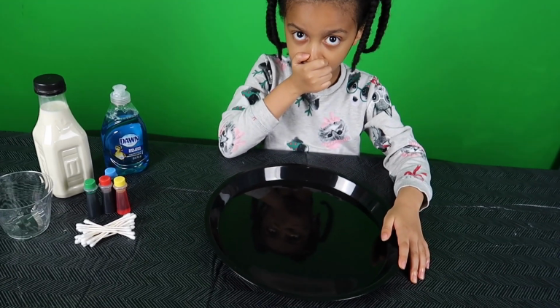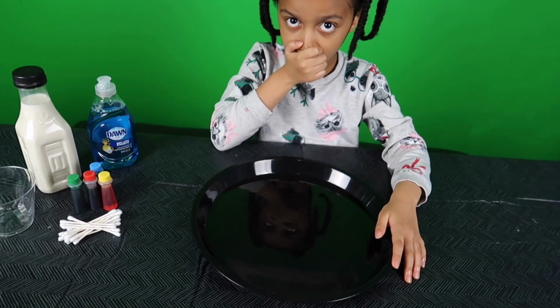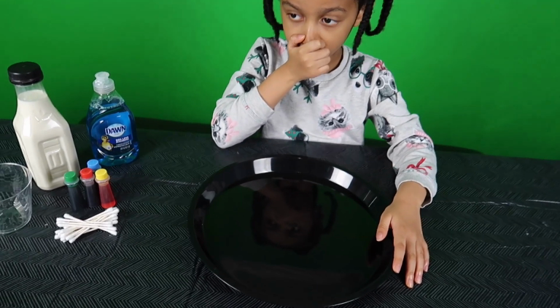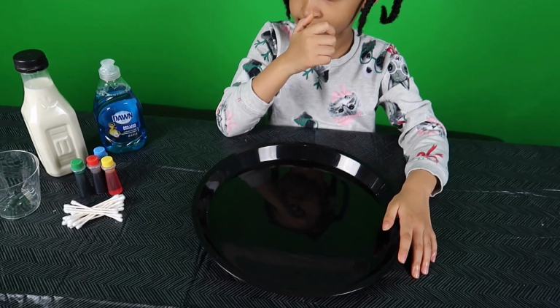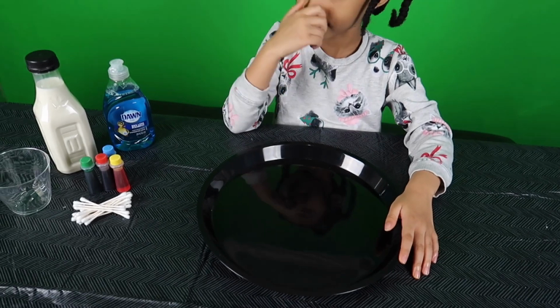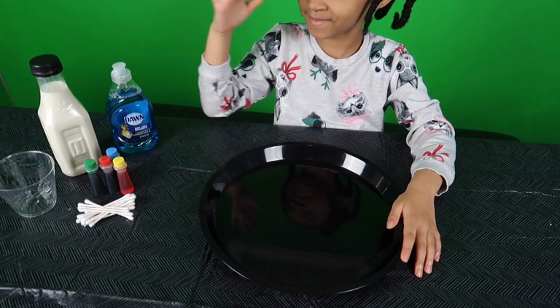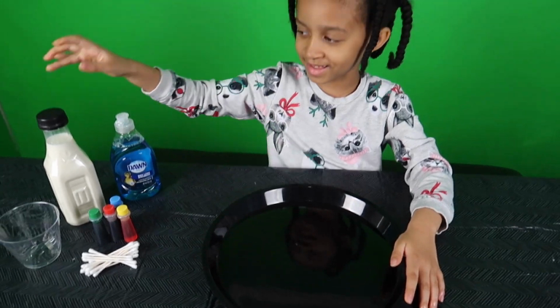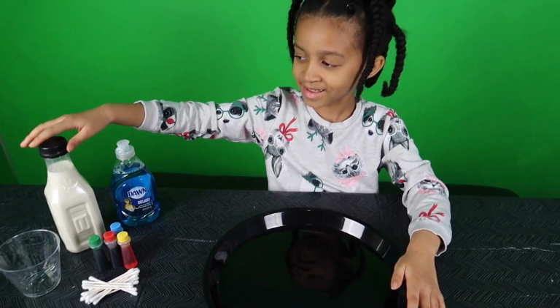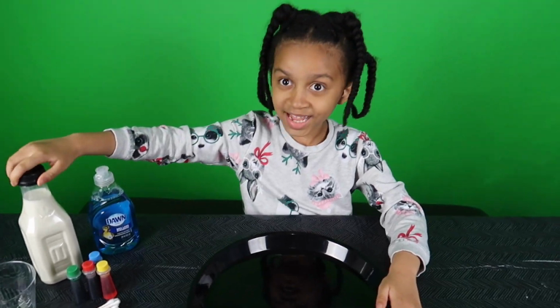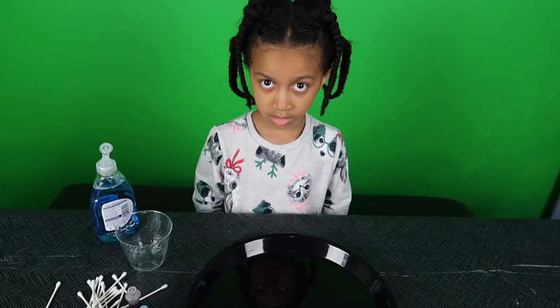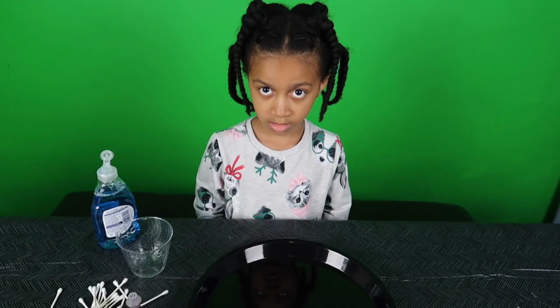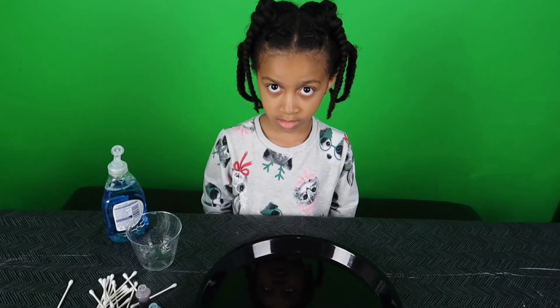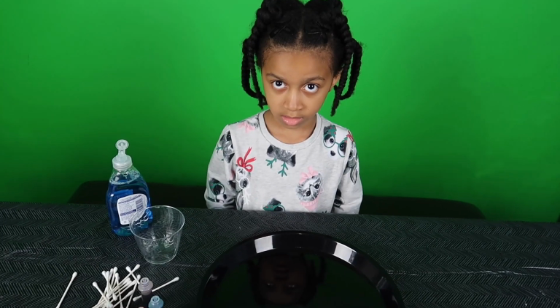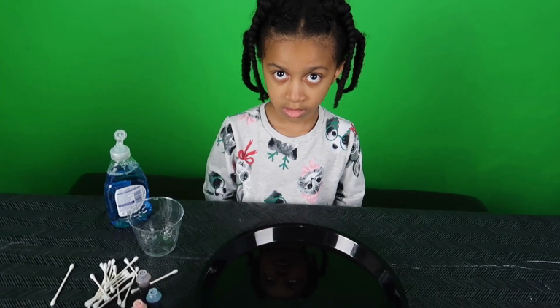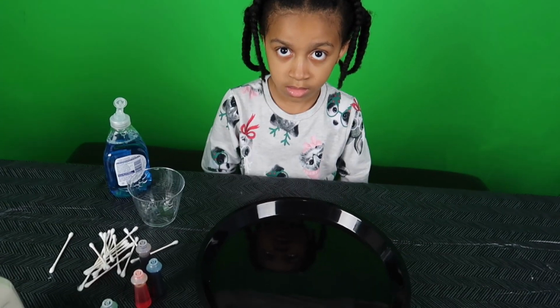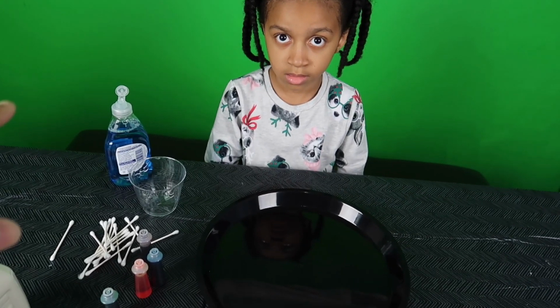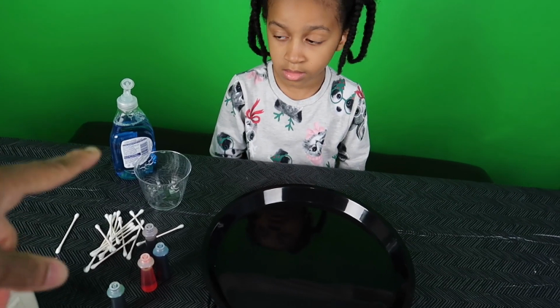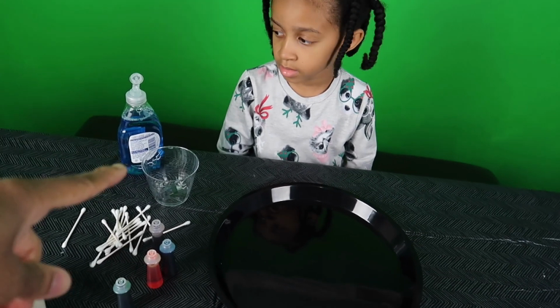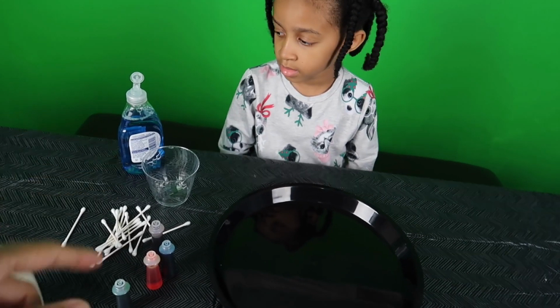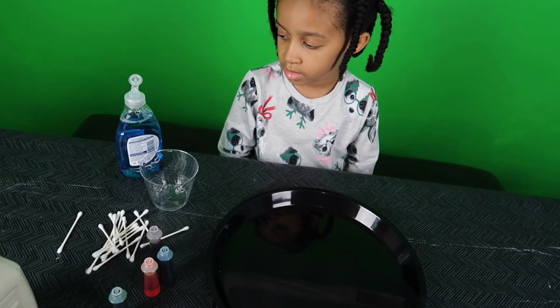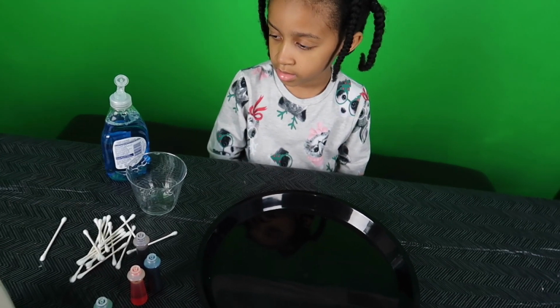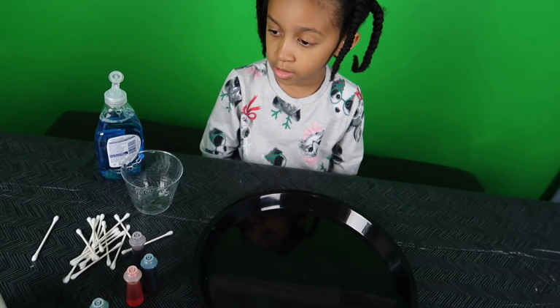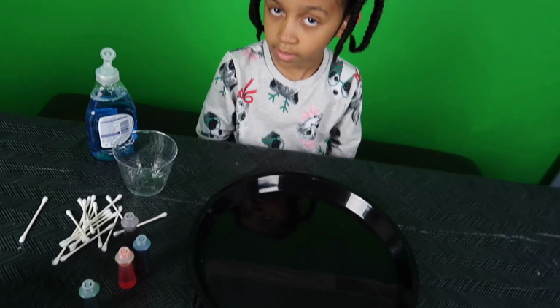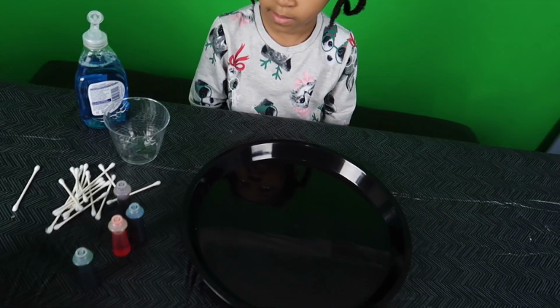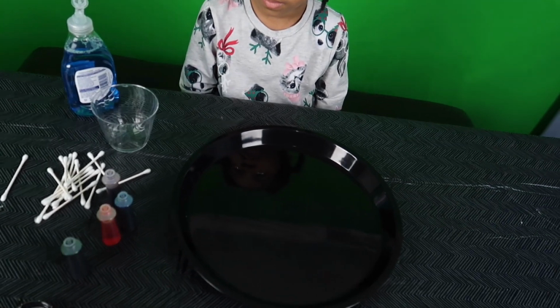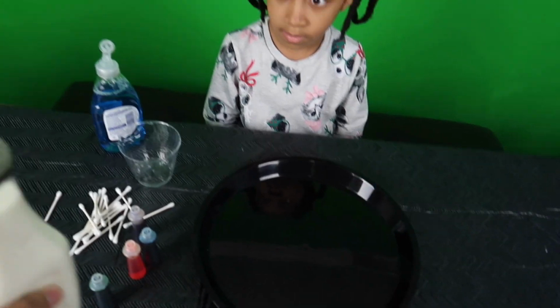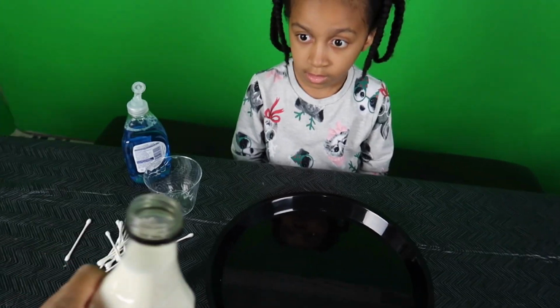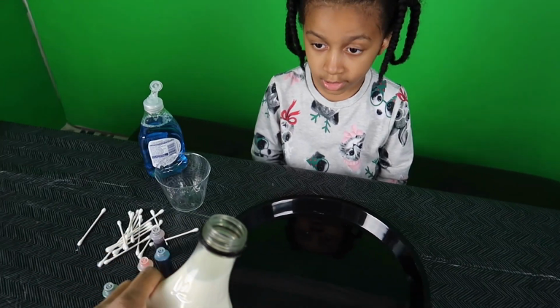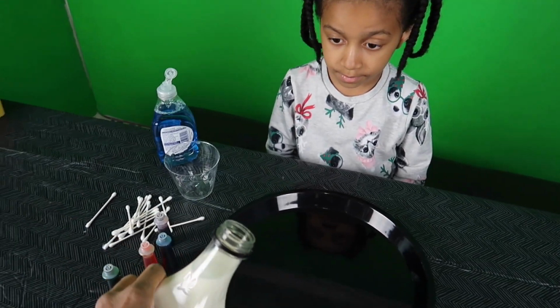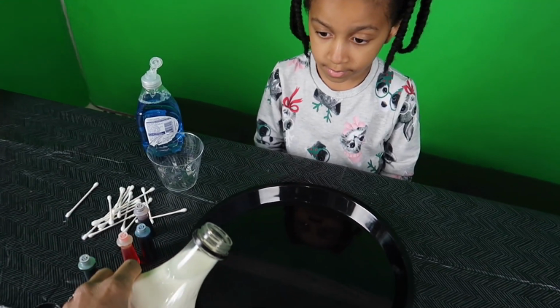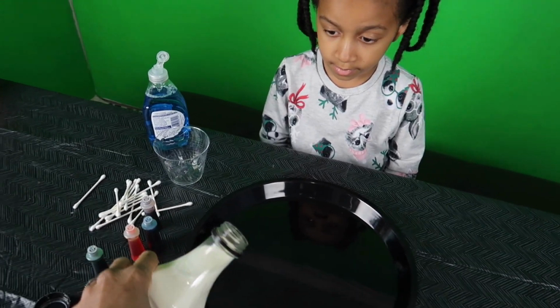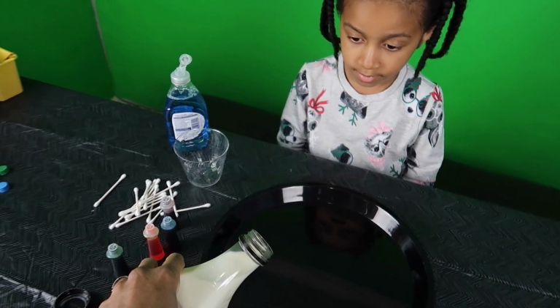Alright, let's get started! You ready Nori? Yes! Alright Nori, I'm going to have you put some soap into the cup and I'm going to pour some milk into your tray.